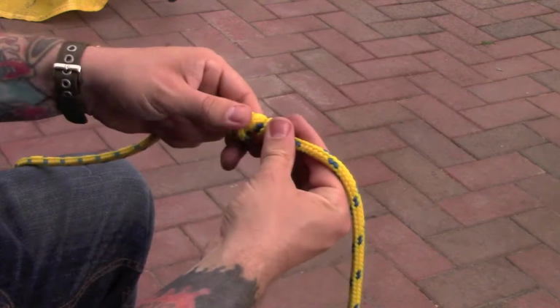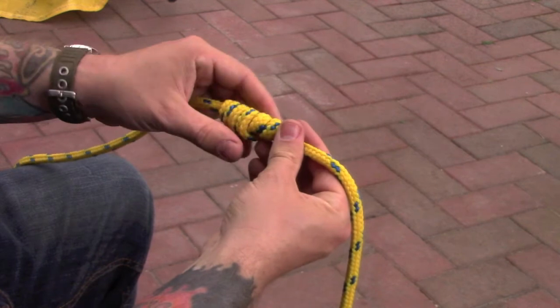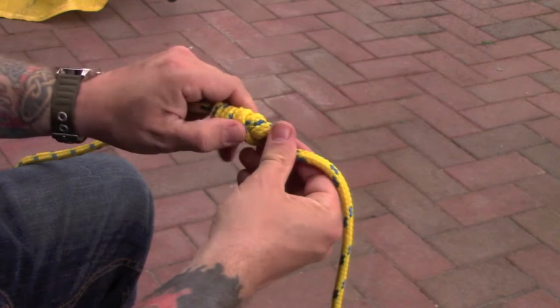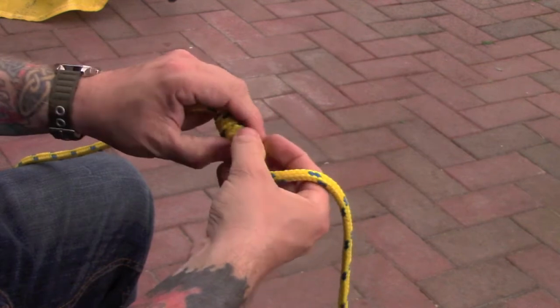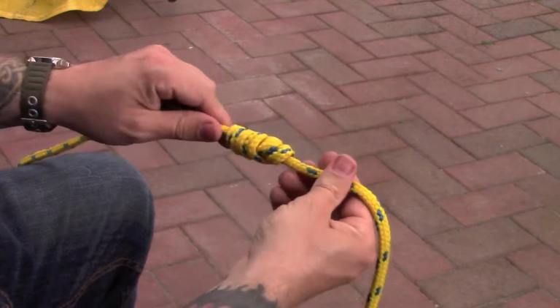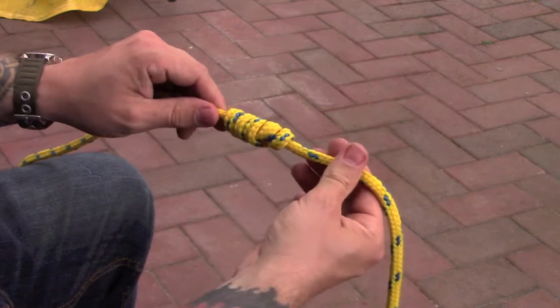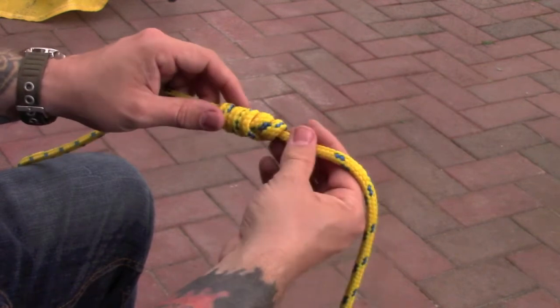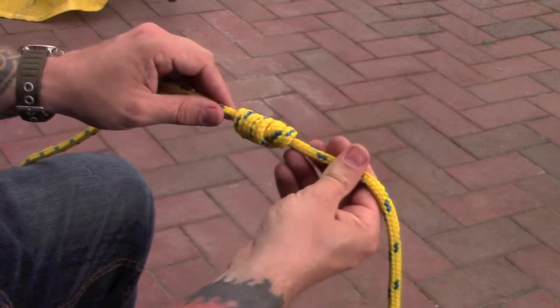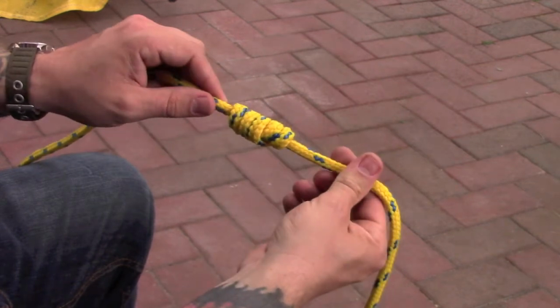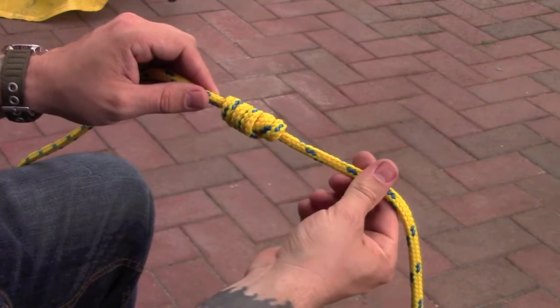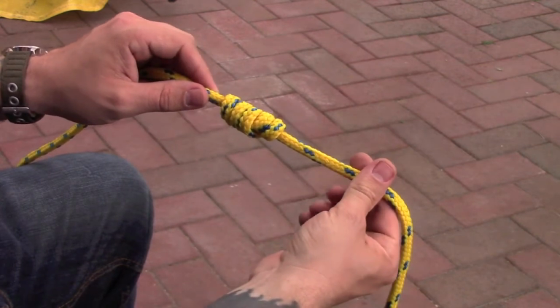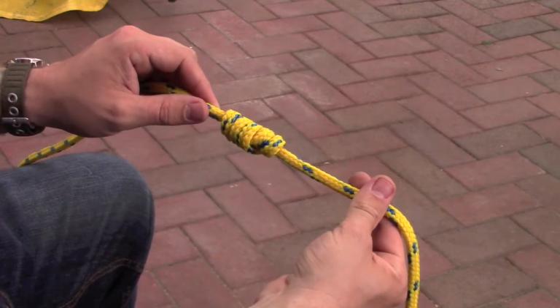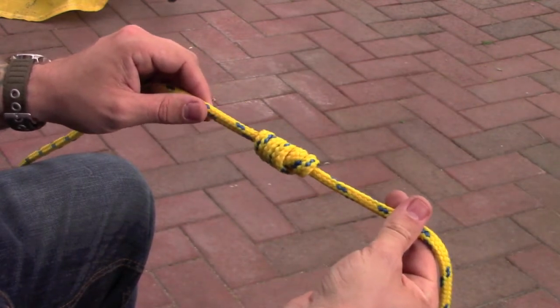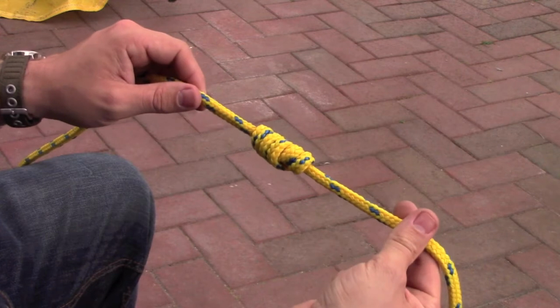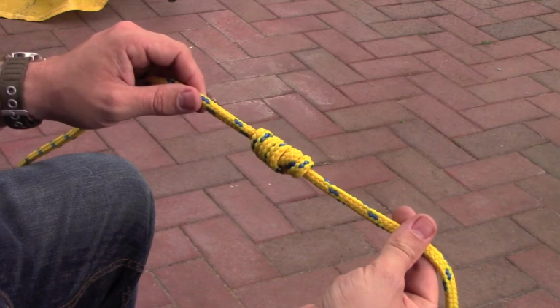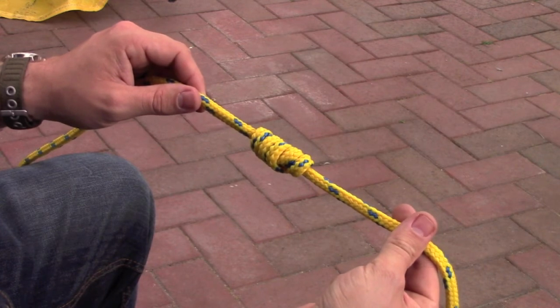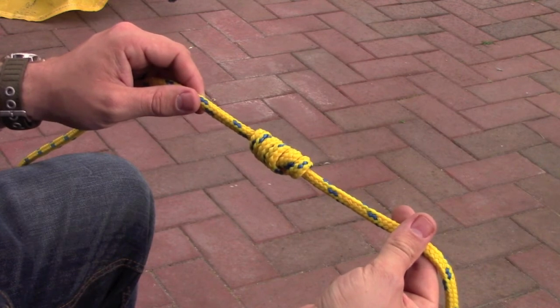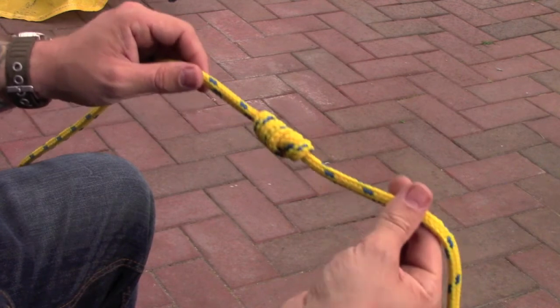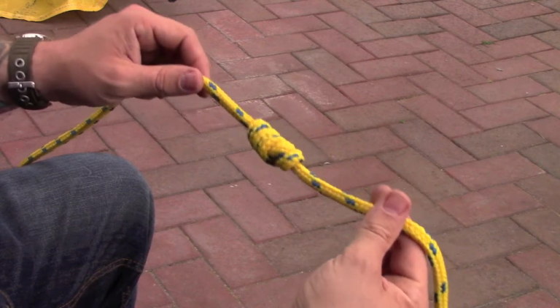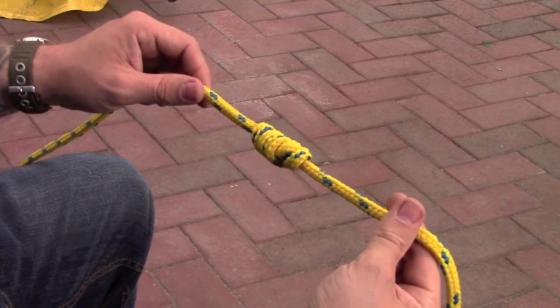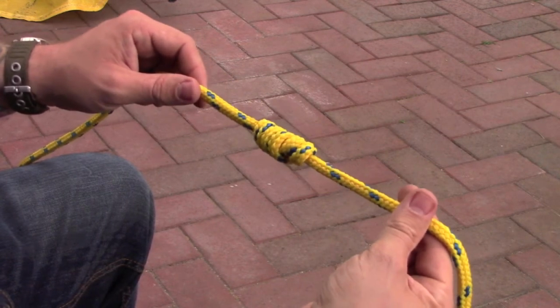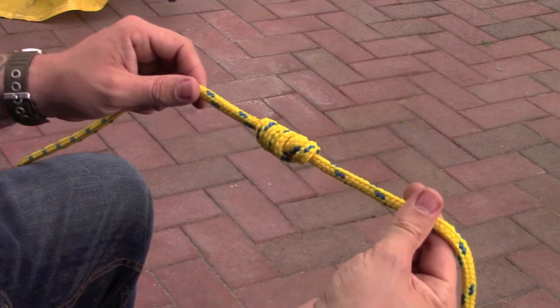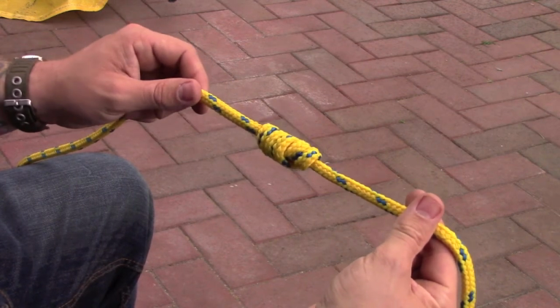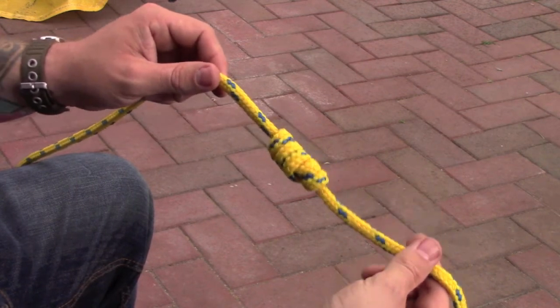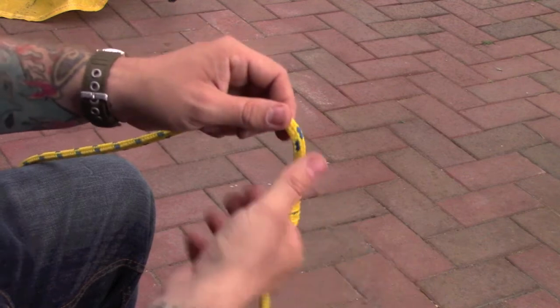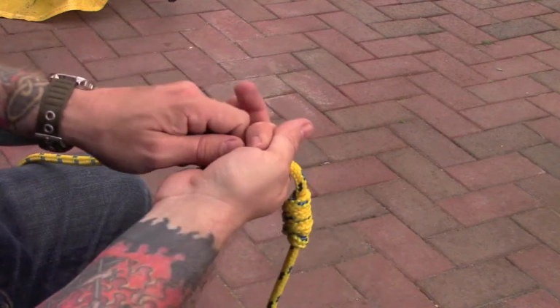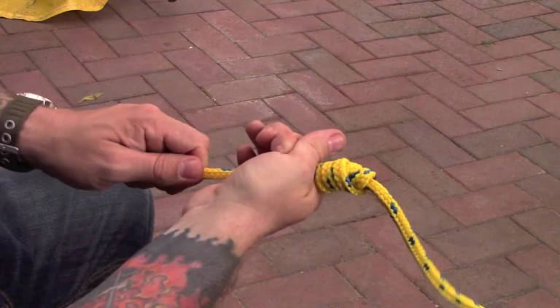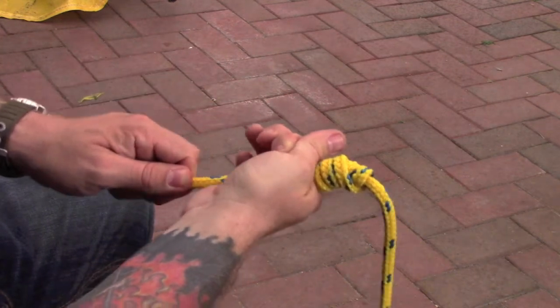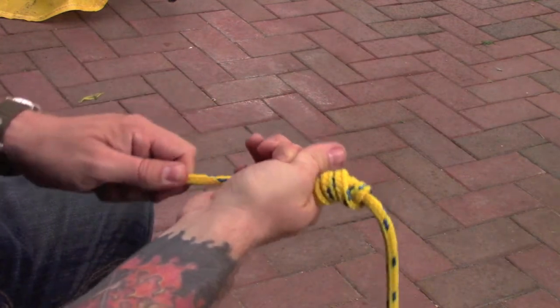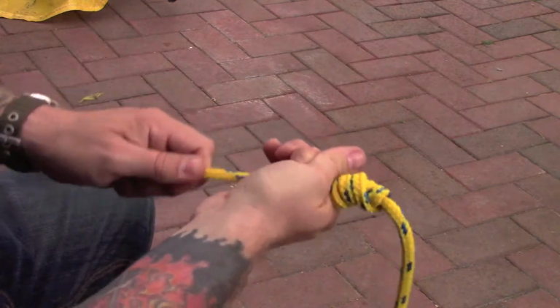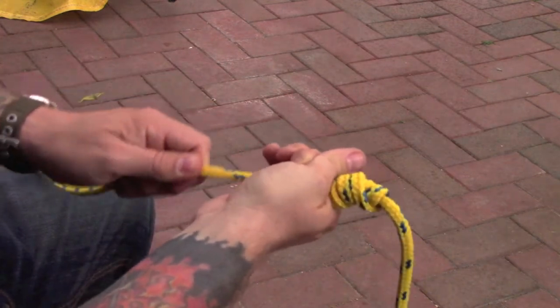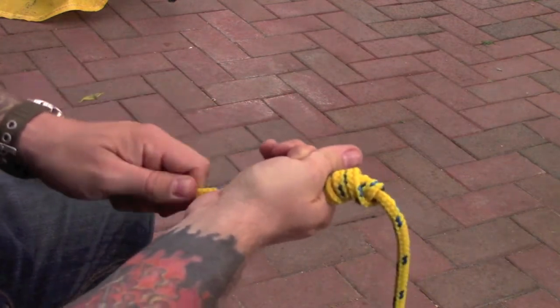You can massage that to really get it into a good shape as much as you want. And that's how to tie a stopper knot — it's good for adding weight to the end of a rope or for stopping it going through a thin hole.